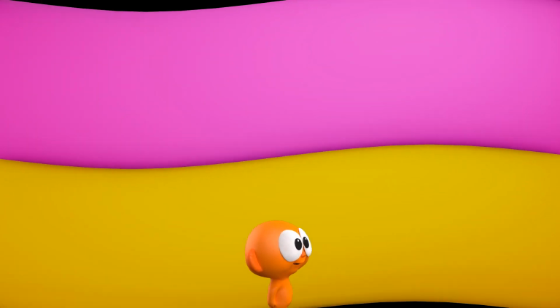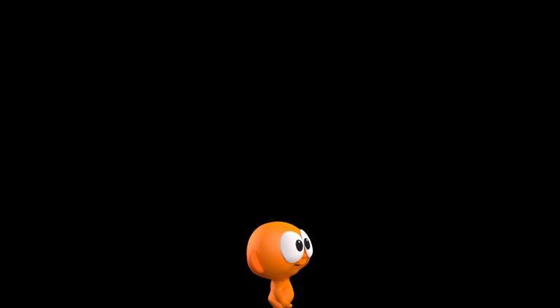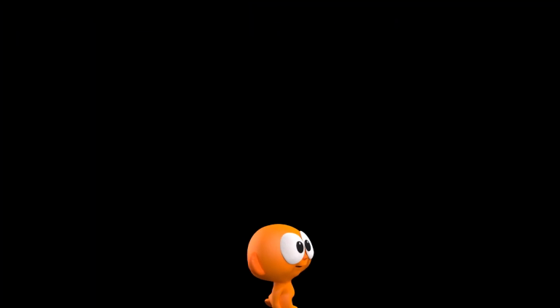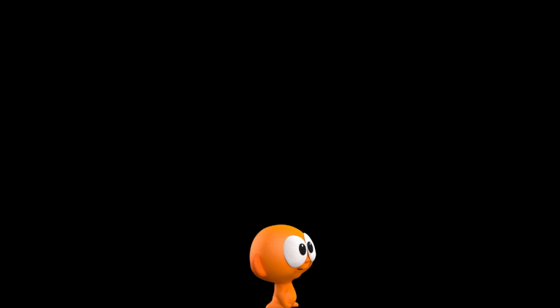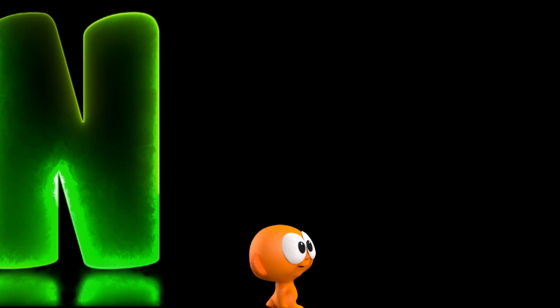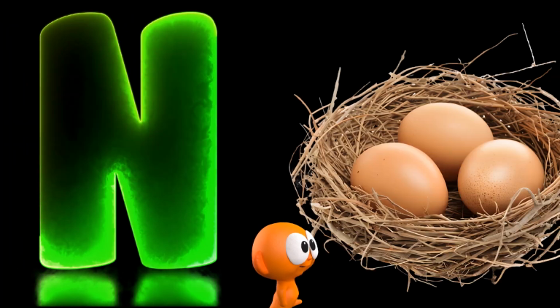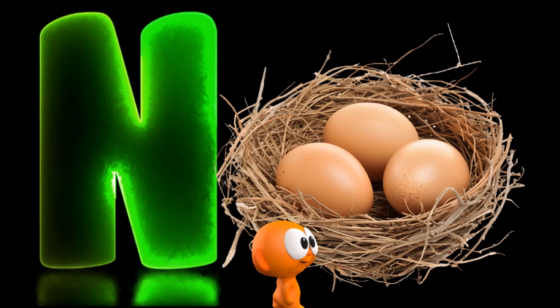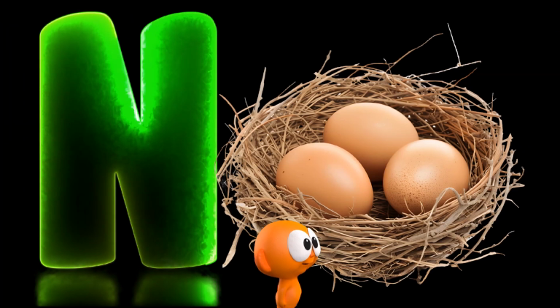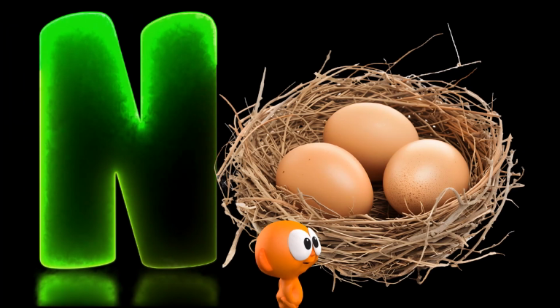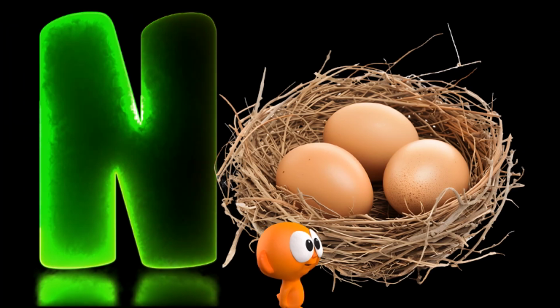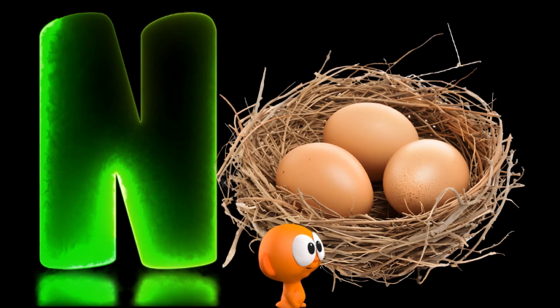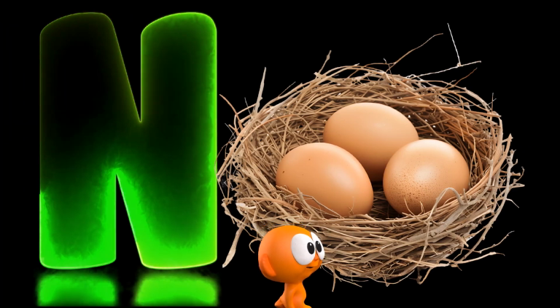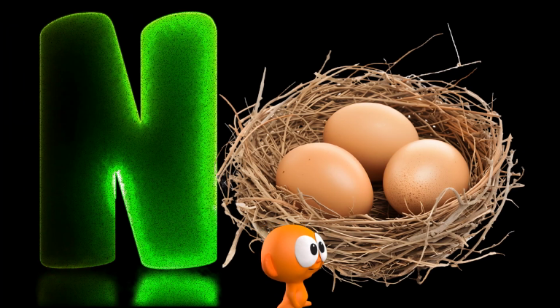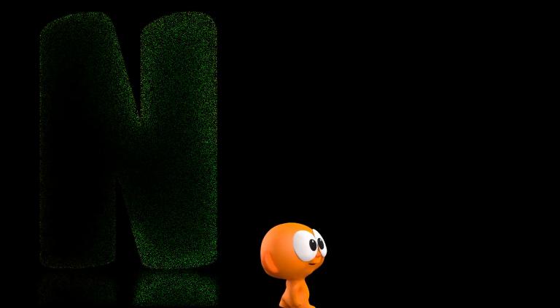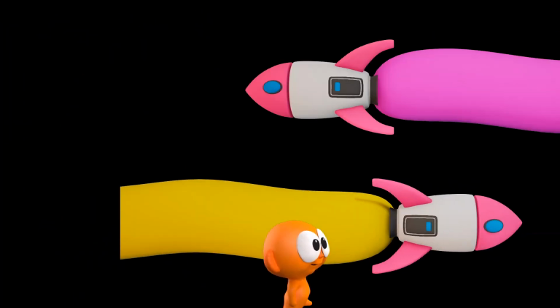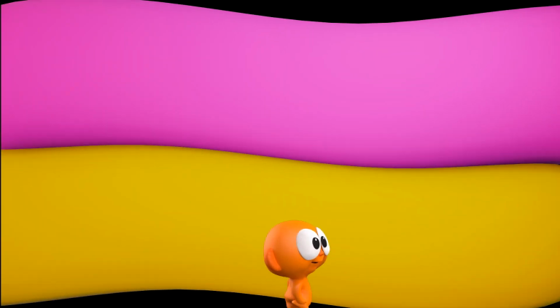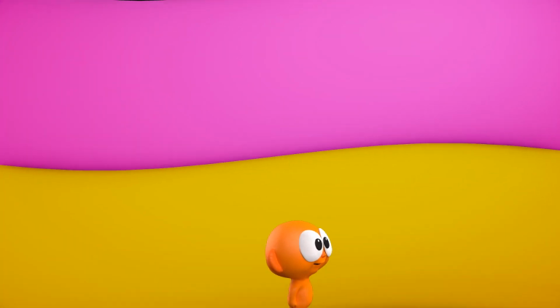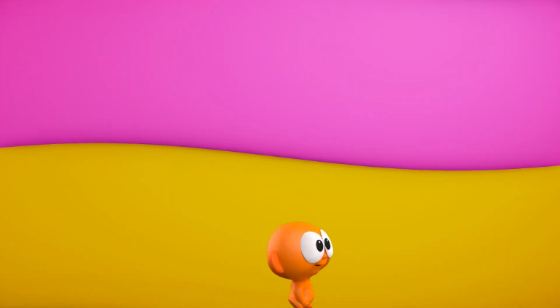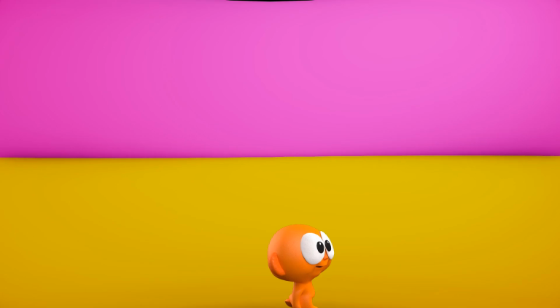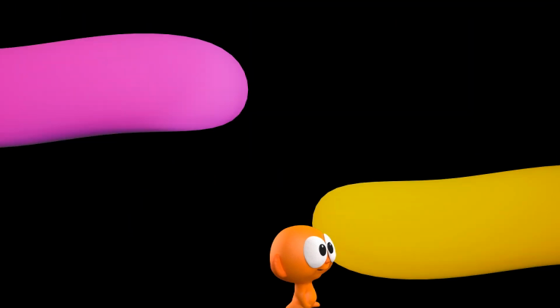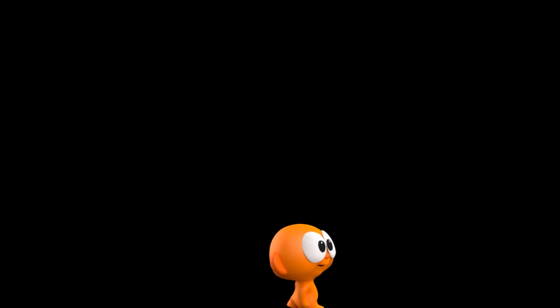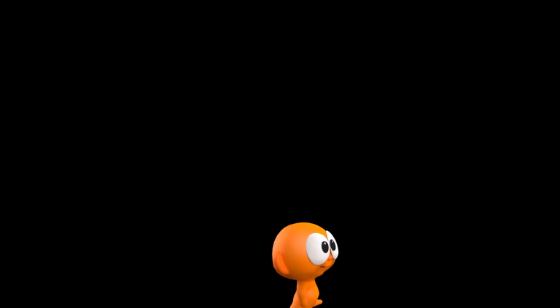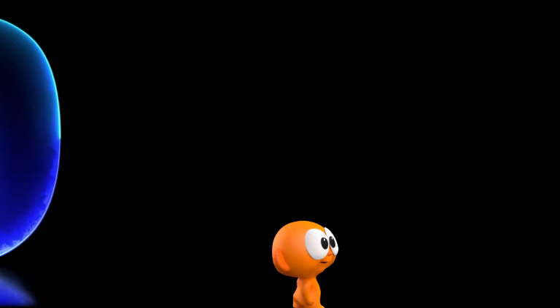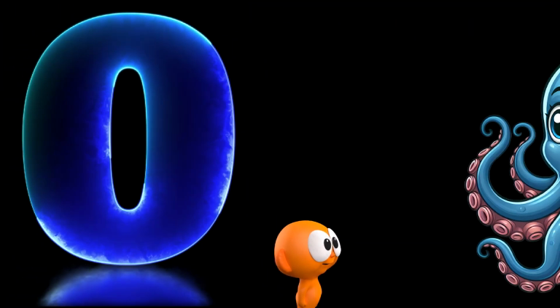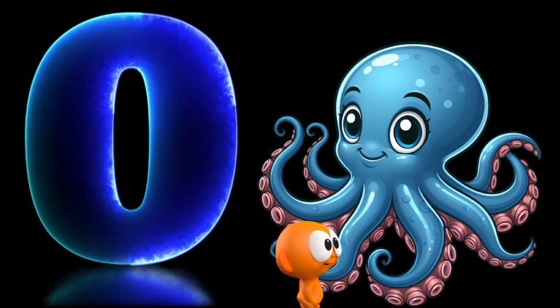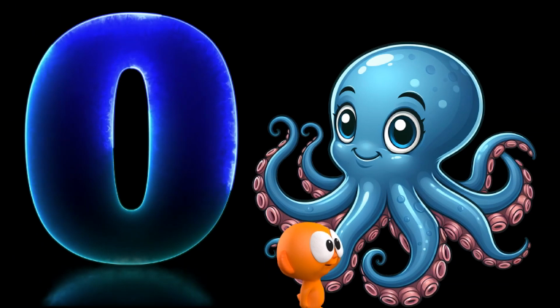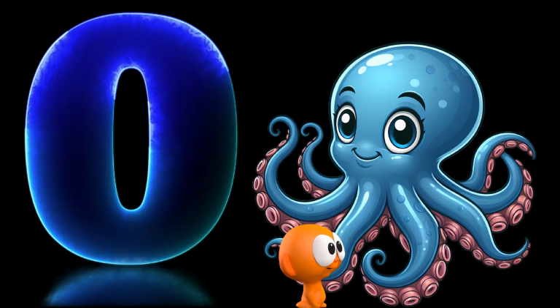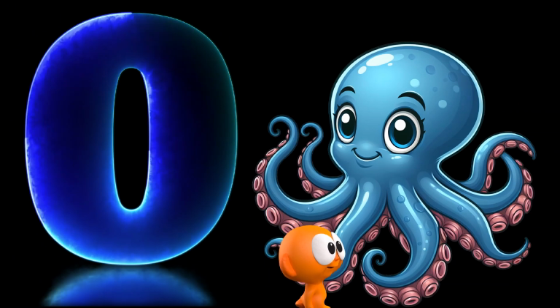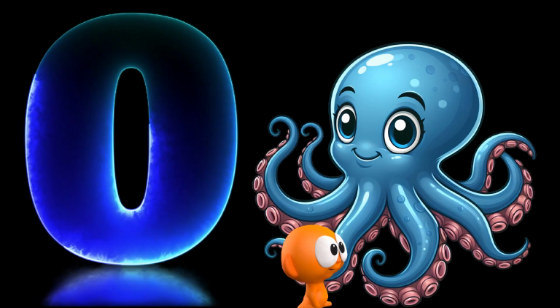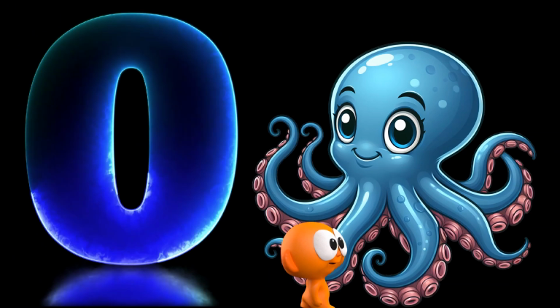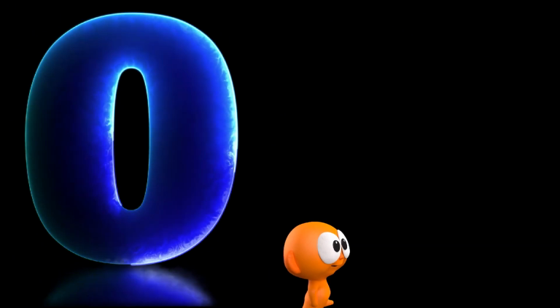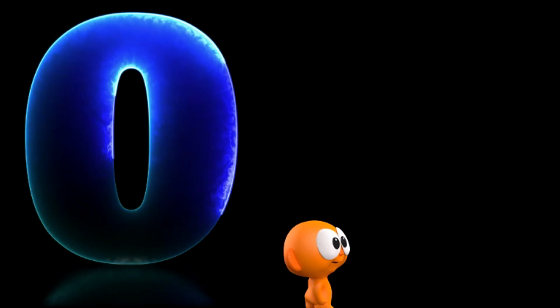N is for nest. O is for octopus, o-o-octopus.